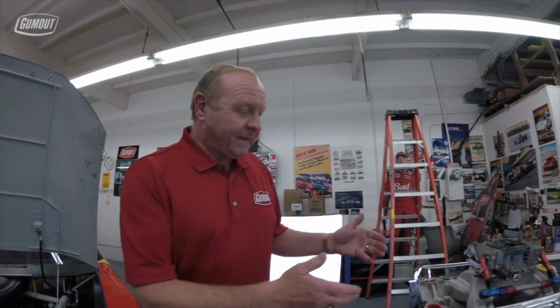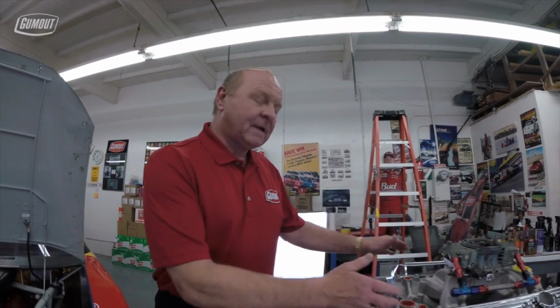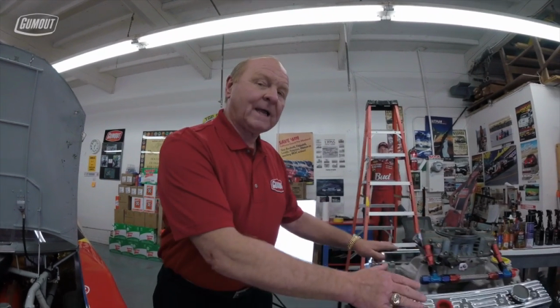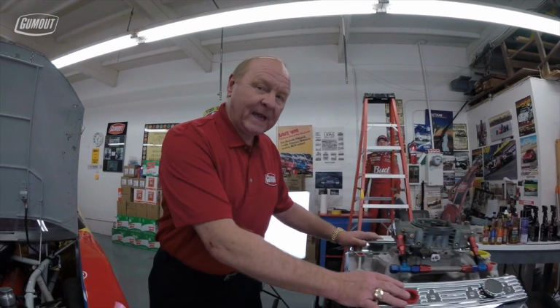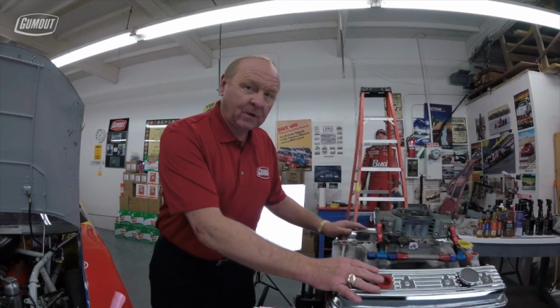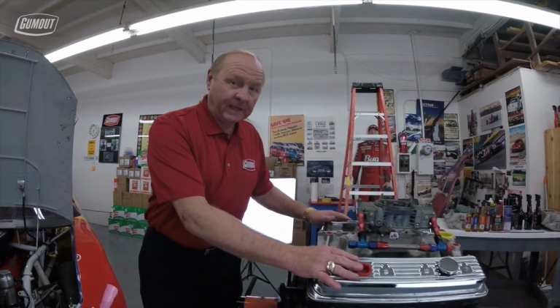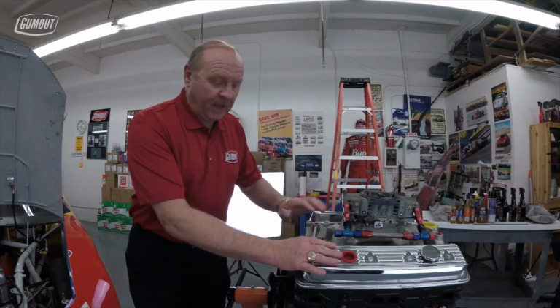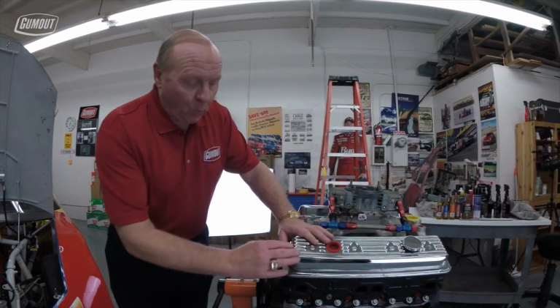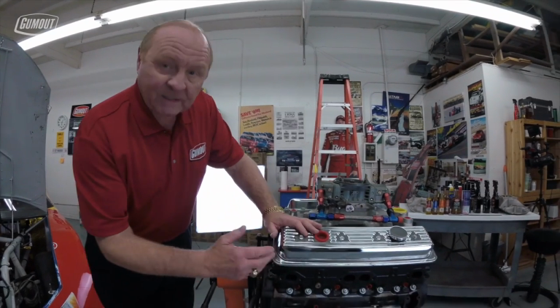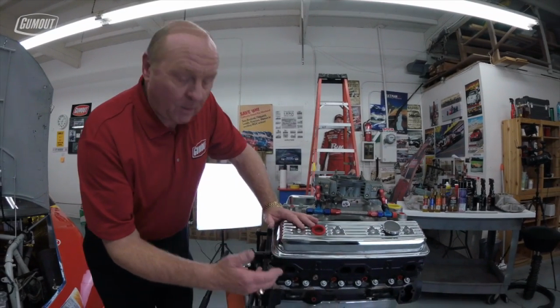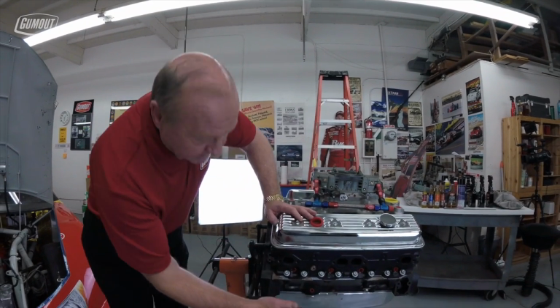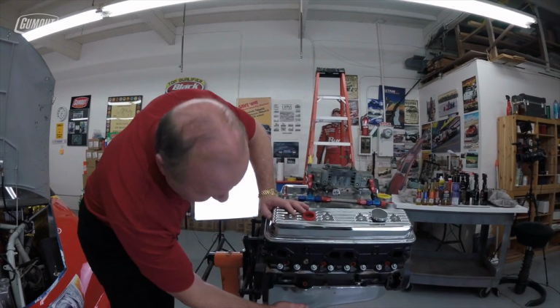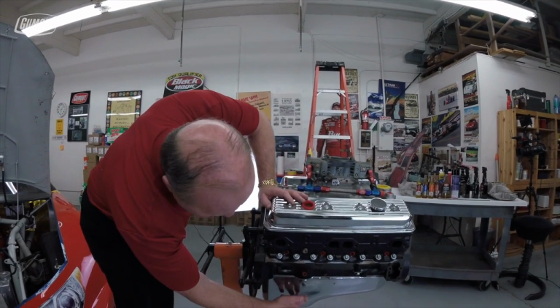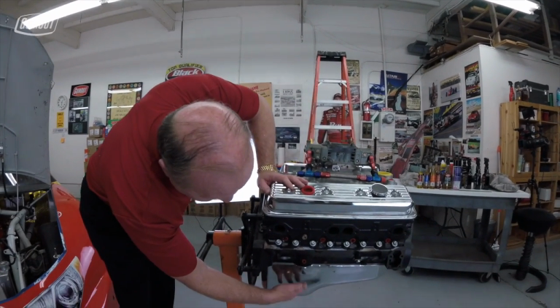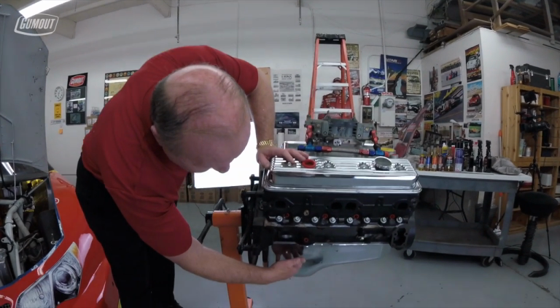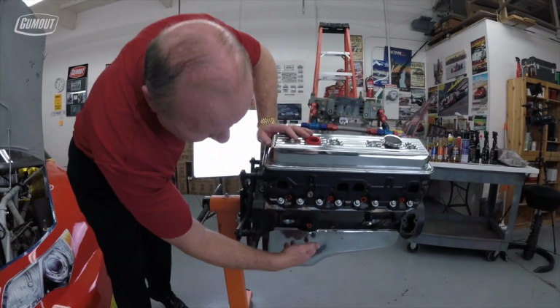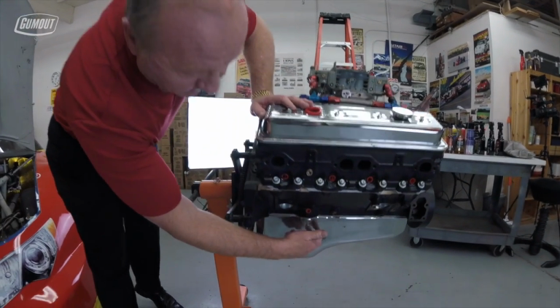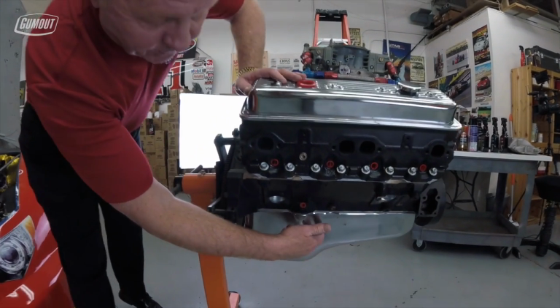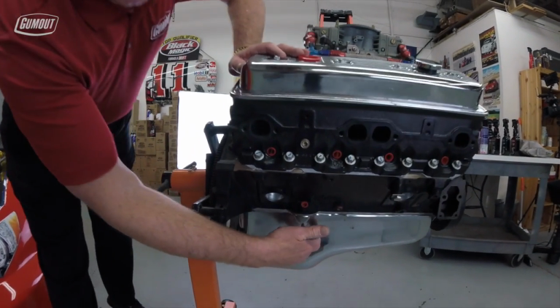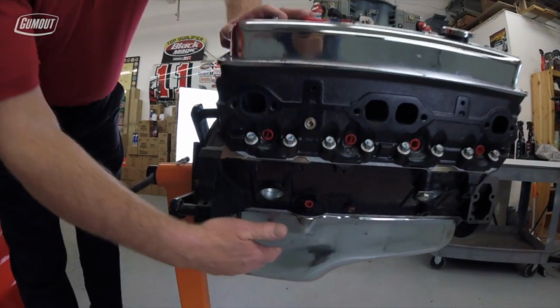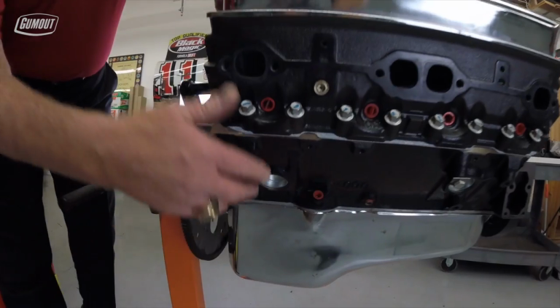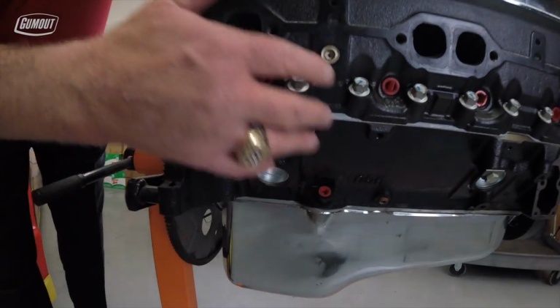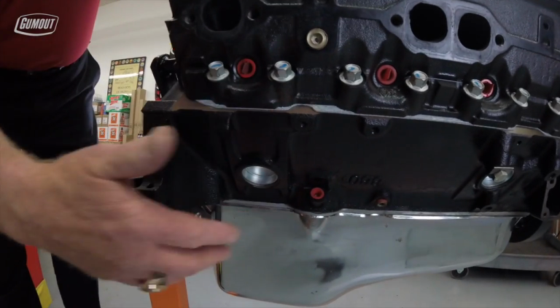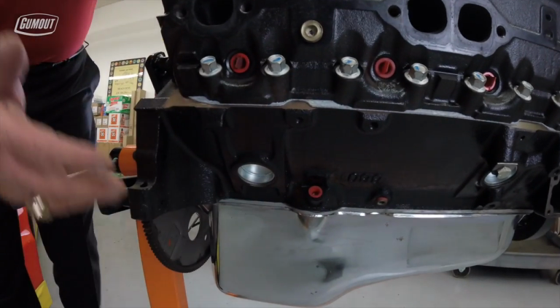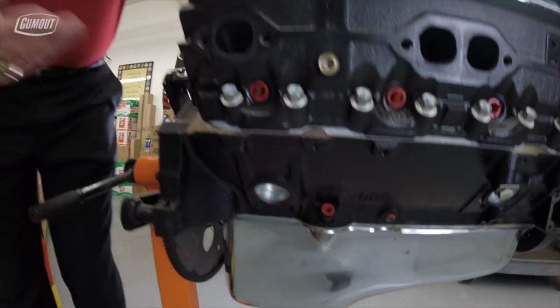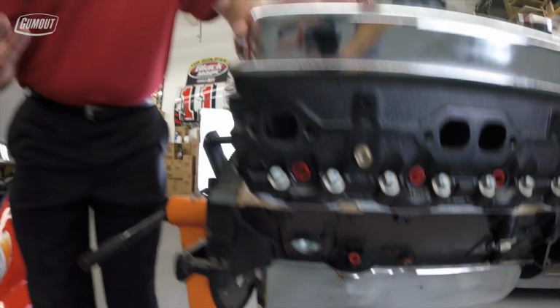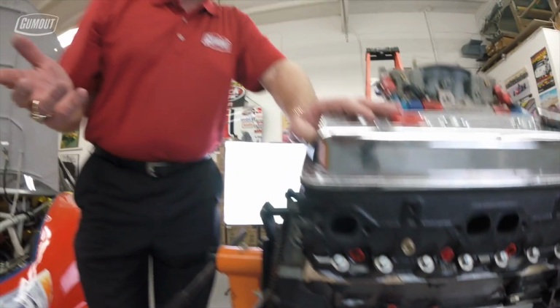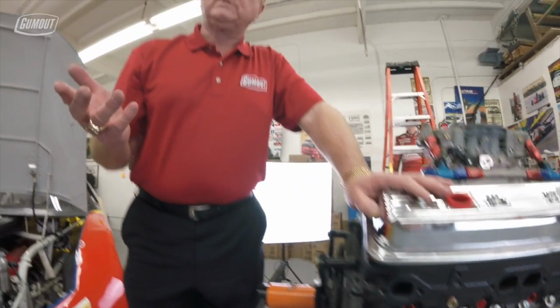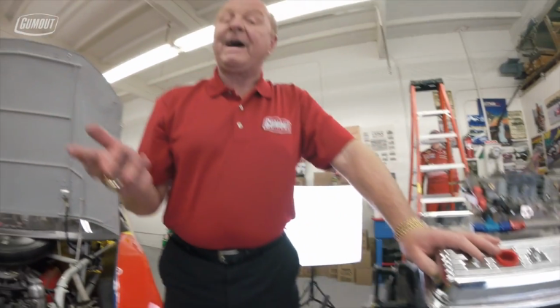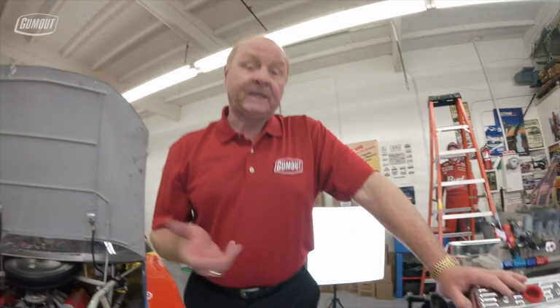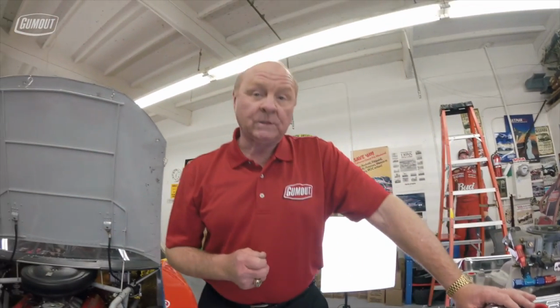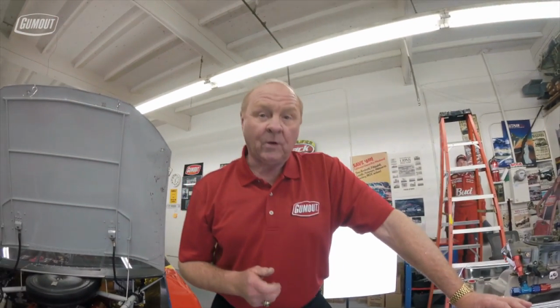Now this is a lot like a passenger car engine. A wet sump oiling system has a standard oil pan with an internal oil pump. This whole engine with filter and oil maybe holds five to six quarts of oil.